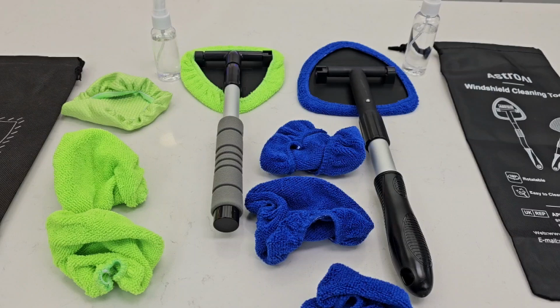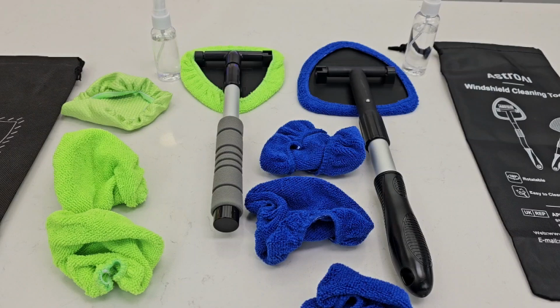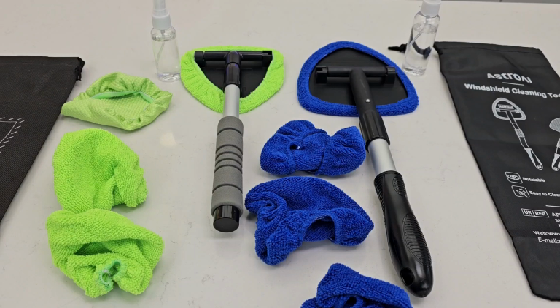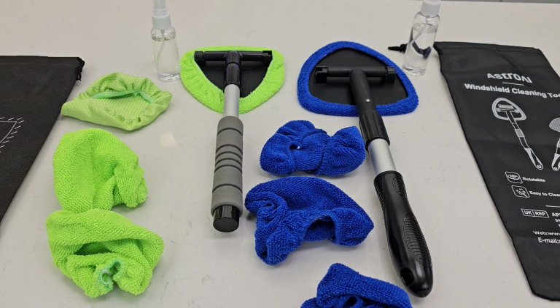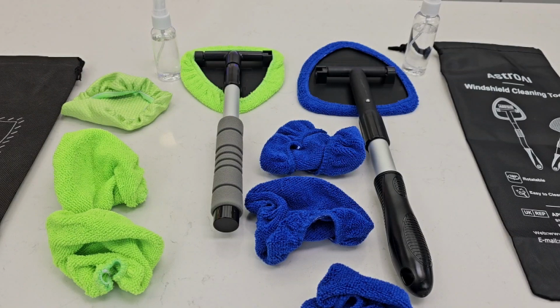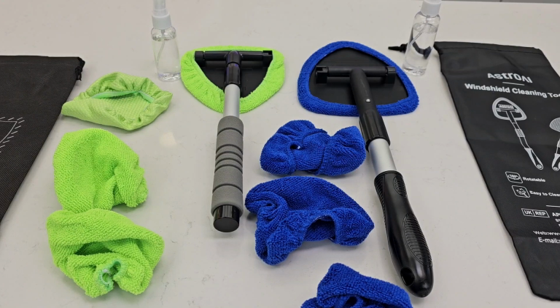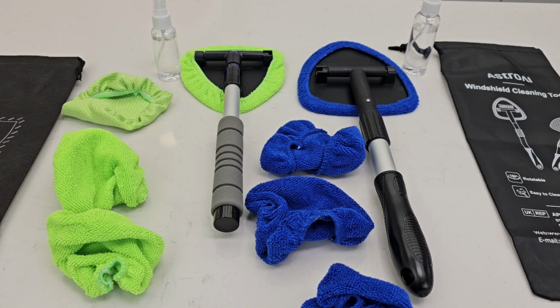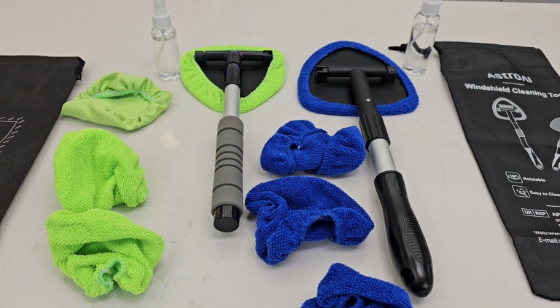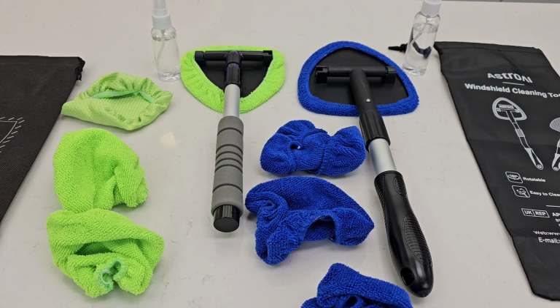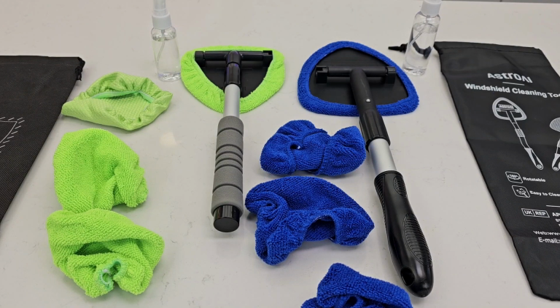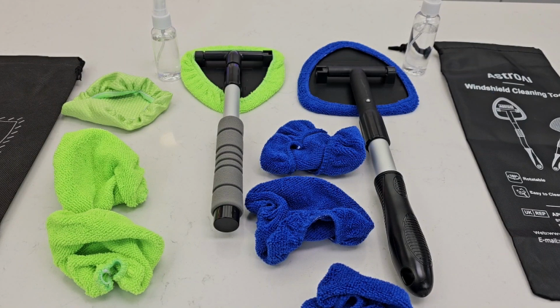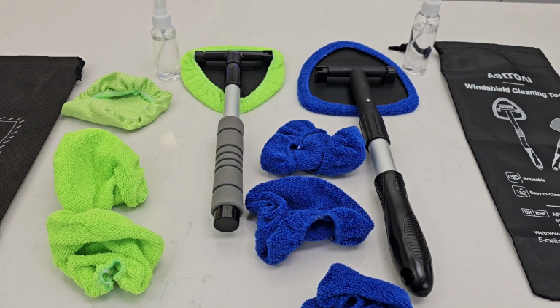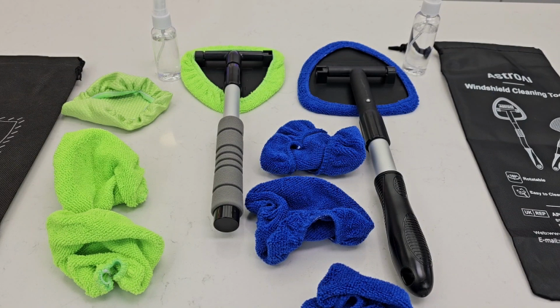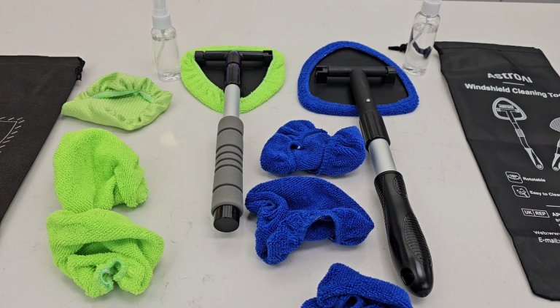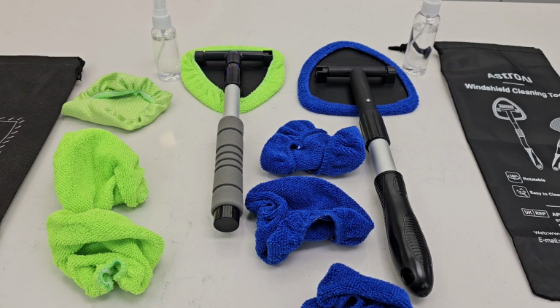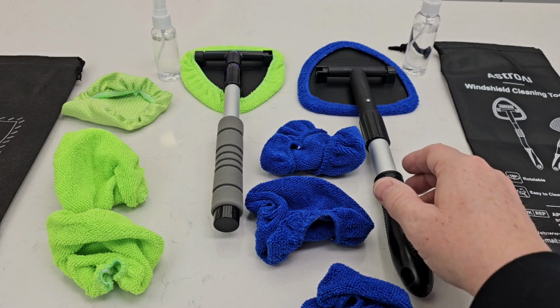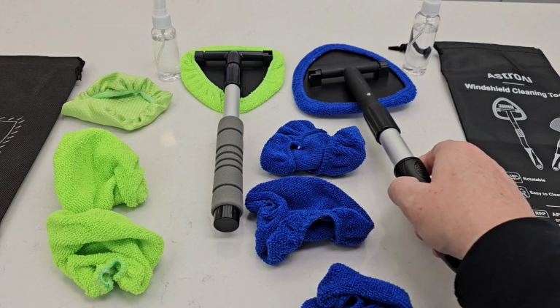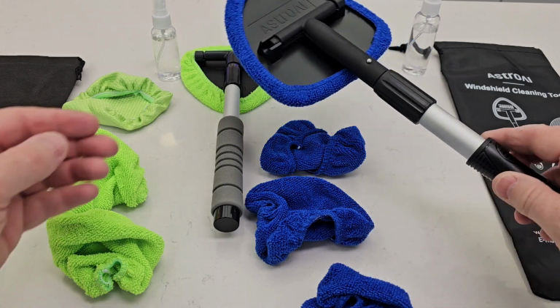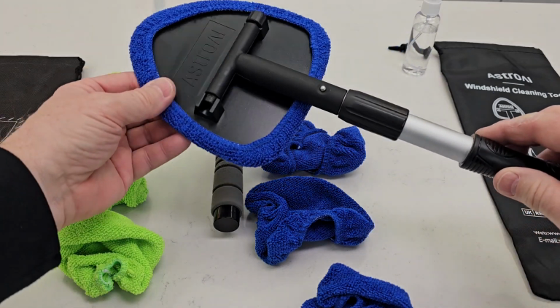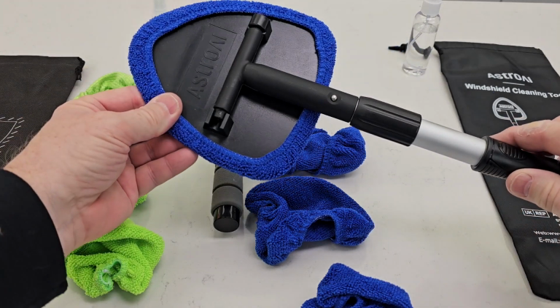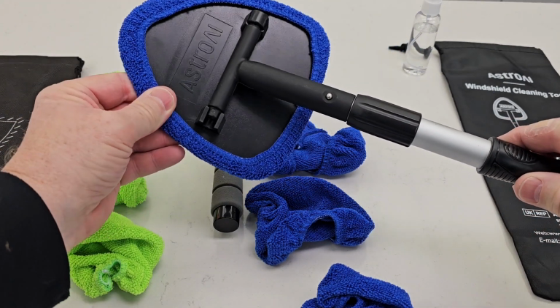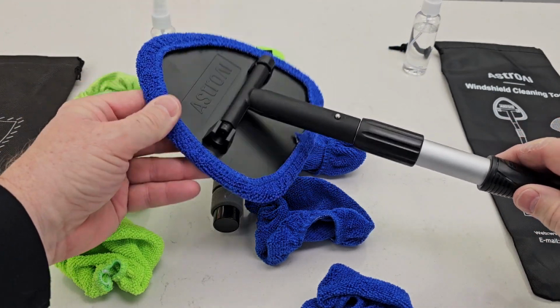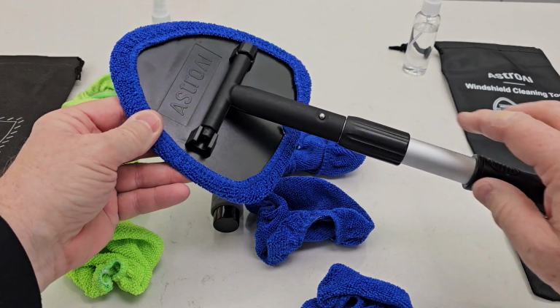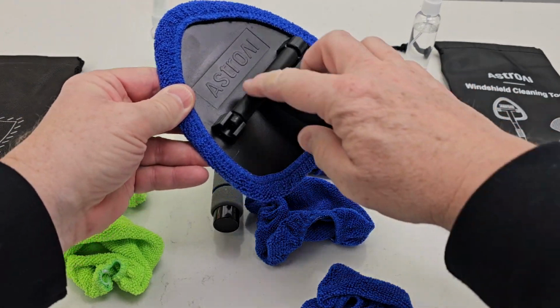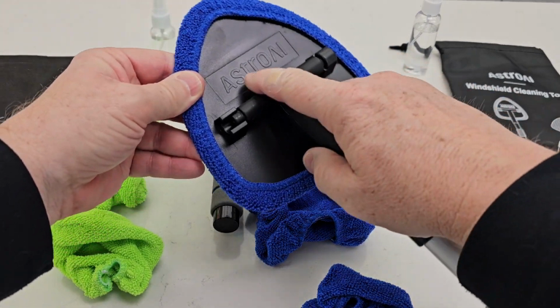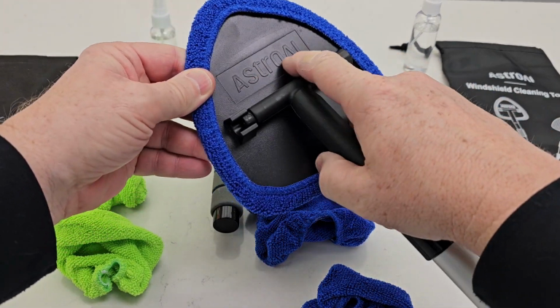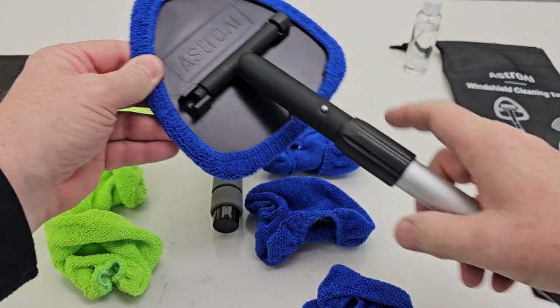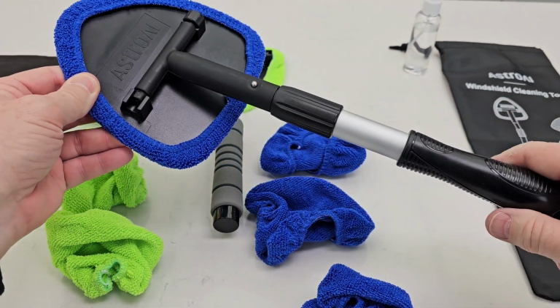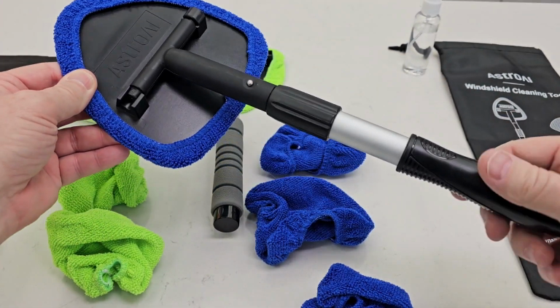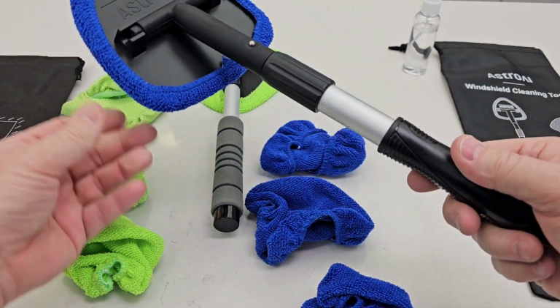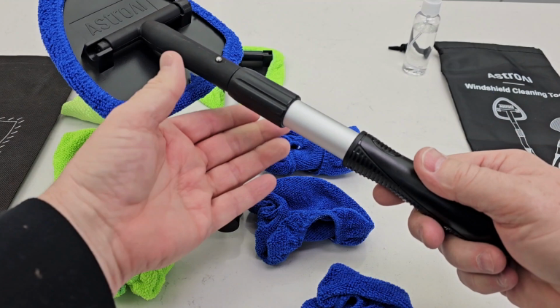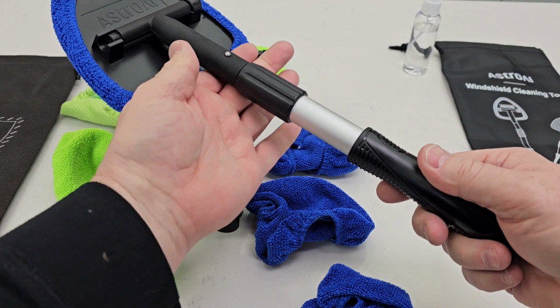Hello everyone, it's just a dad. Today I'm going to do a comparison between these two windshield window cleaner tools. This is for cleaning the inside of your window. This one is the Astrone, and it has an expandable handle.